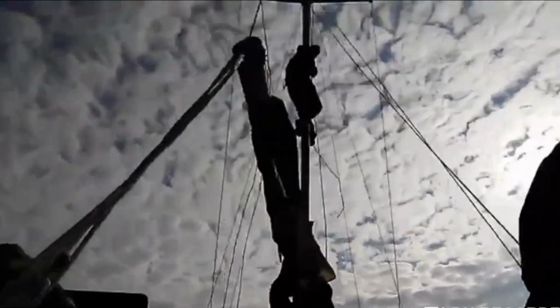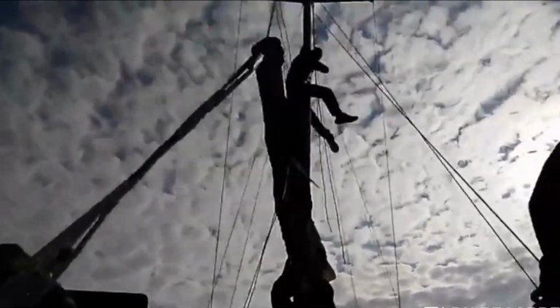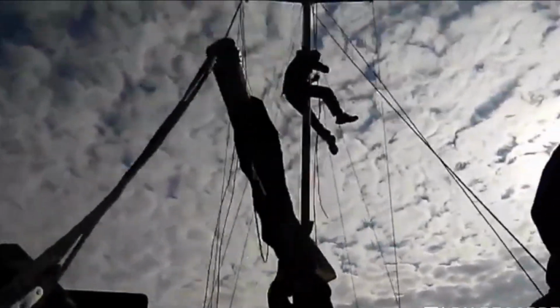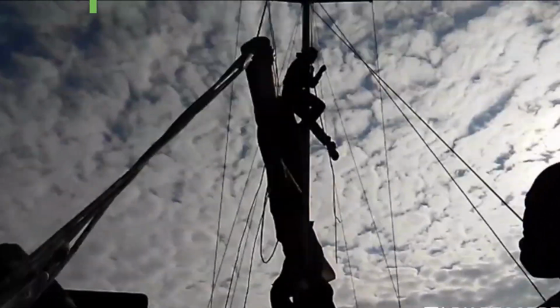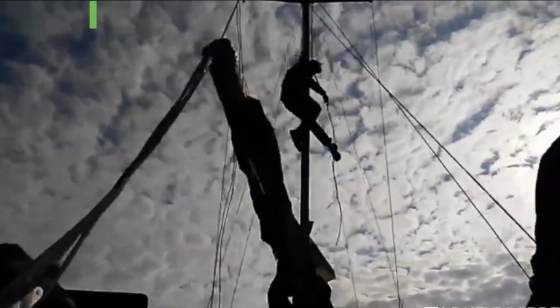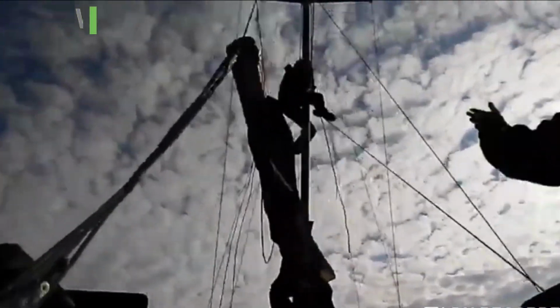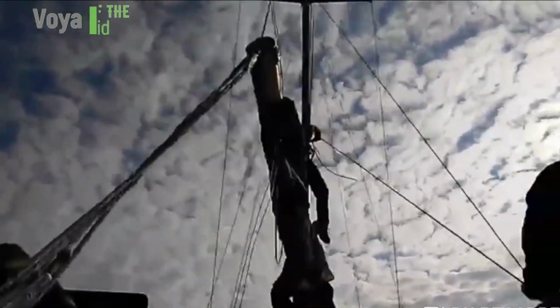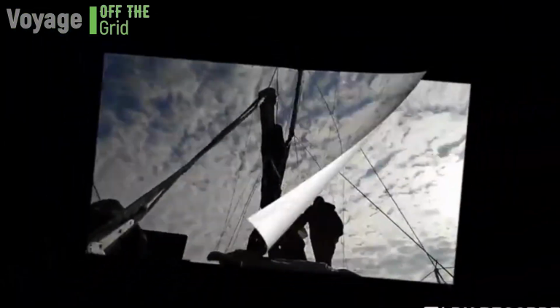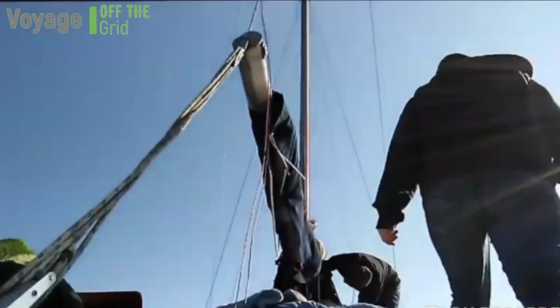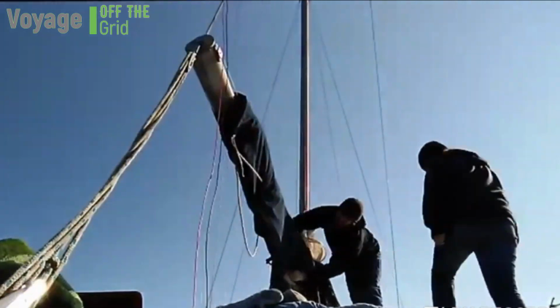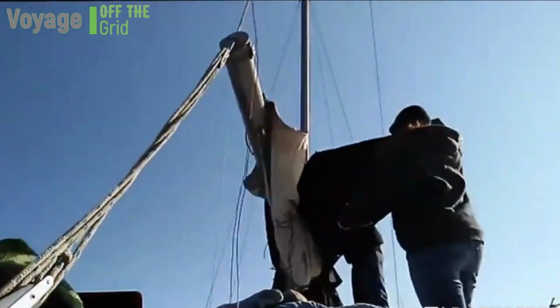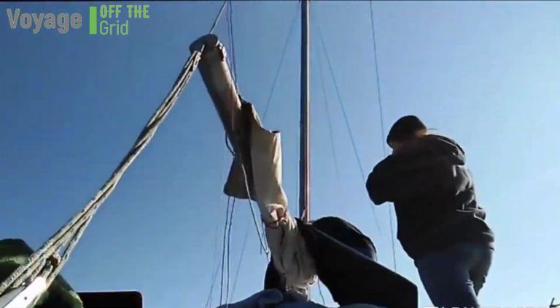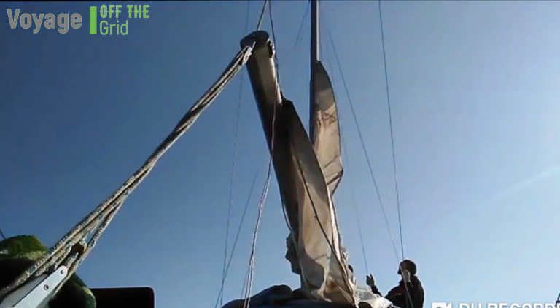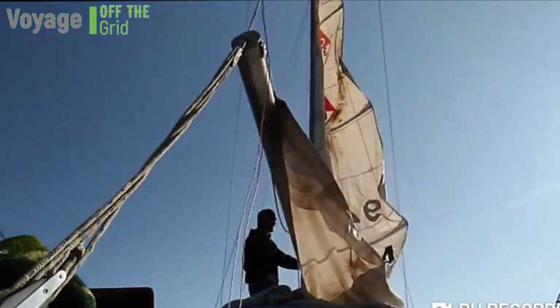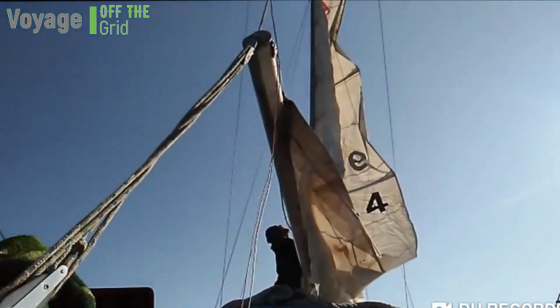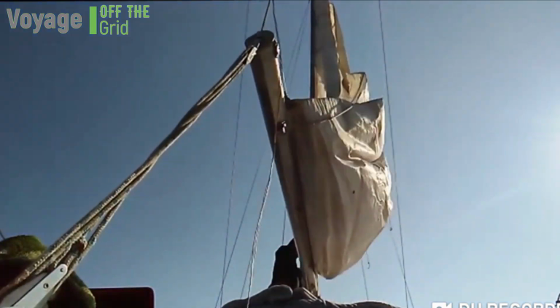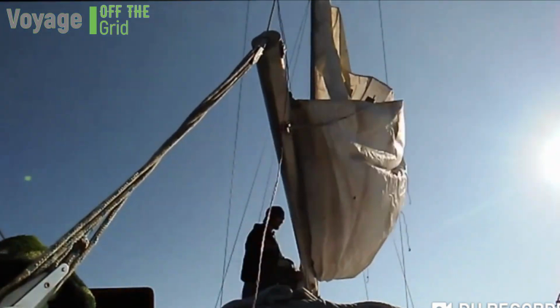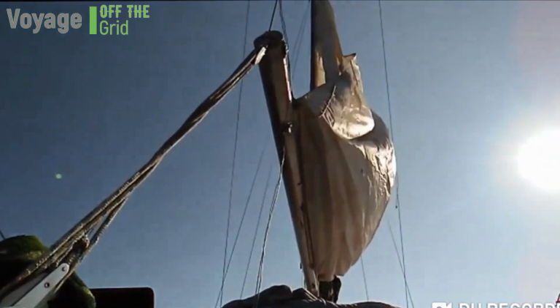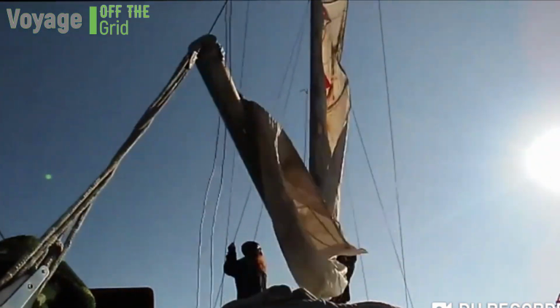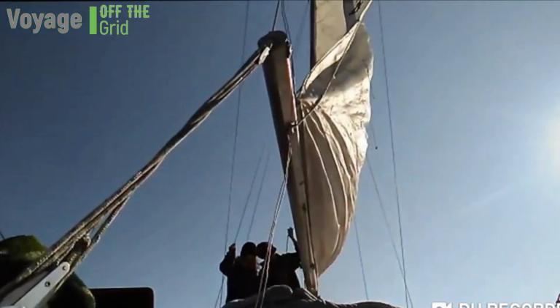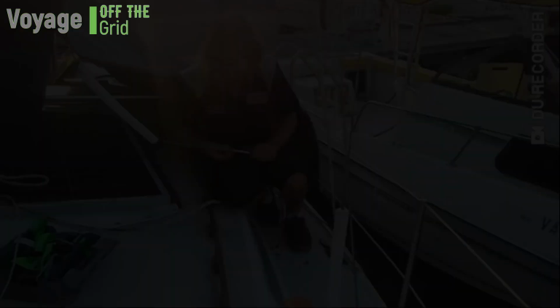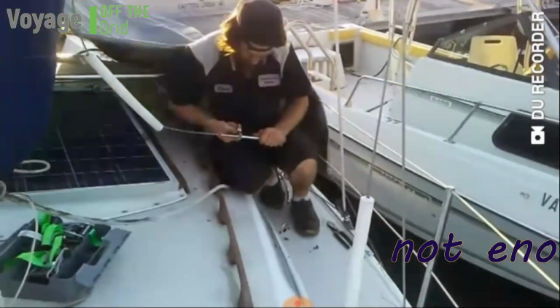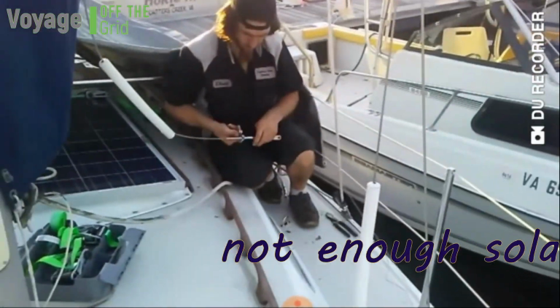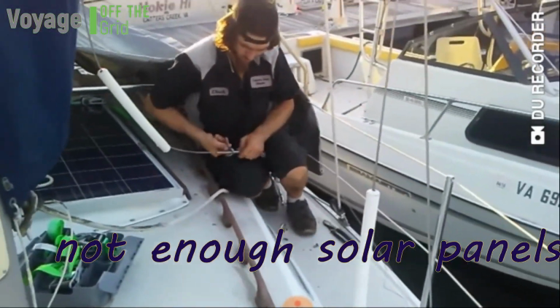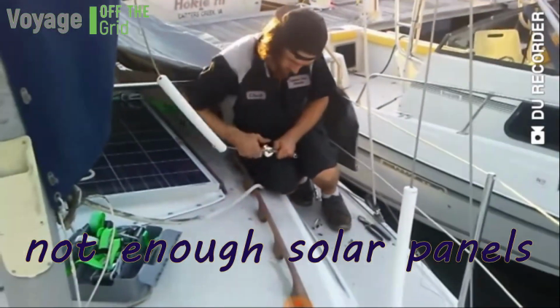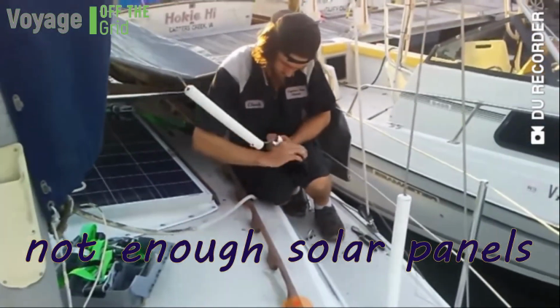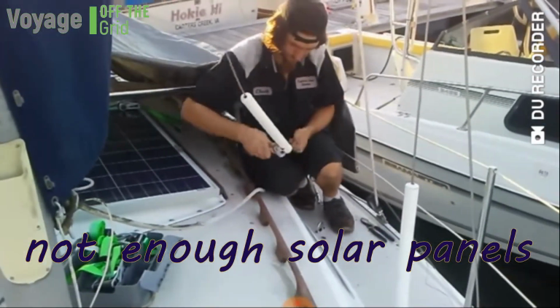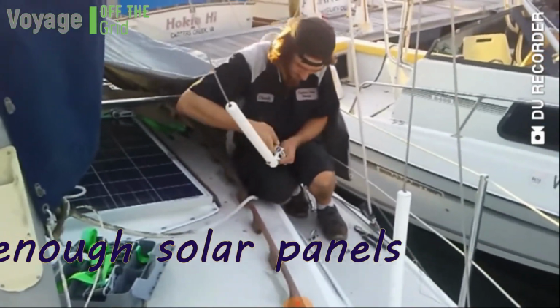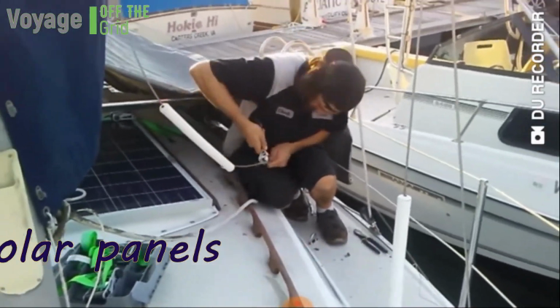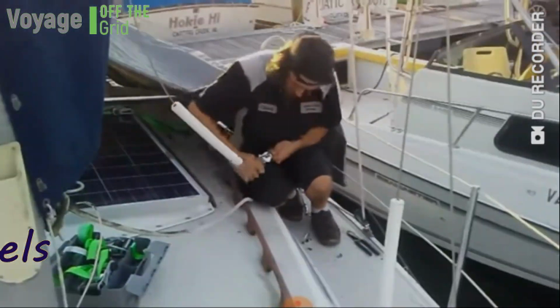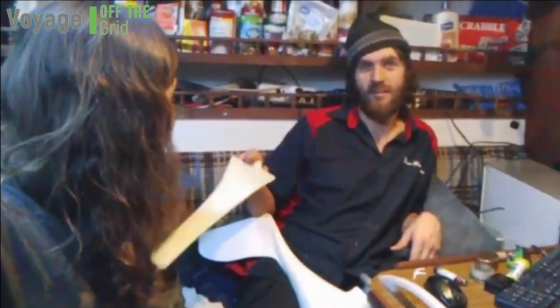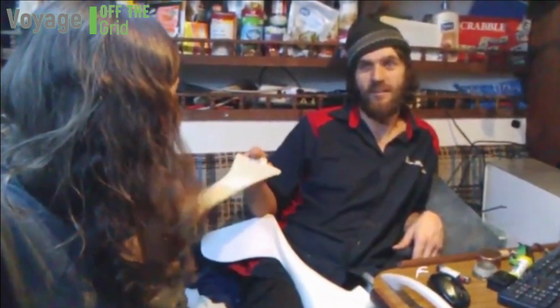It's going to show you all the steps we have to take to make ourselves independent and off the grid and self-sufficient. Starting with the solar panel we have behind us — and soon coming, one working solar panel. That's not enough.